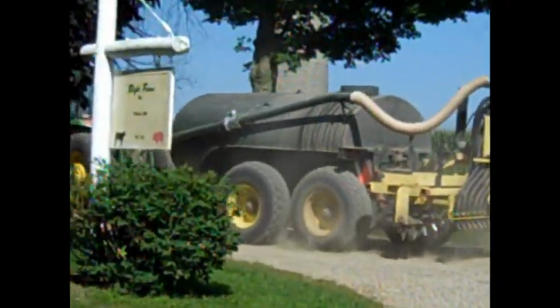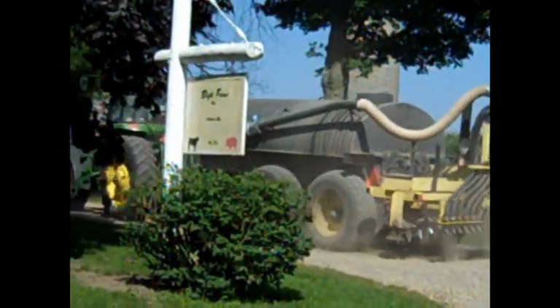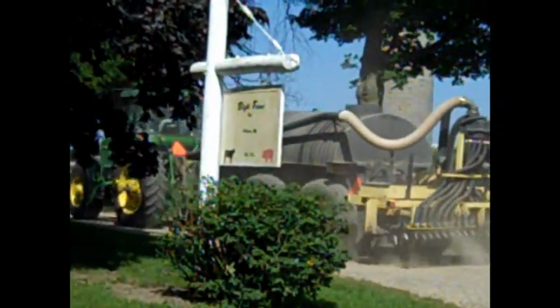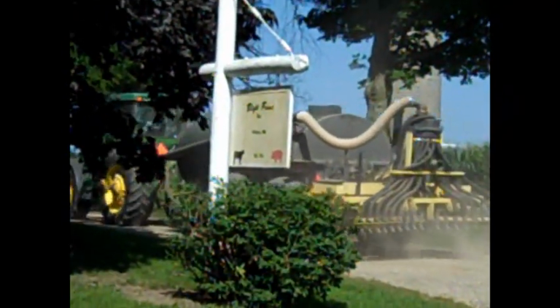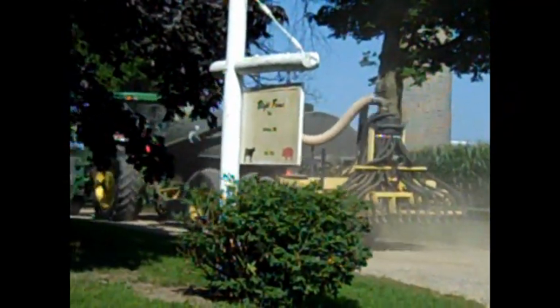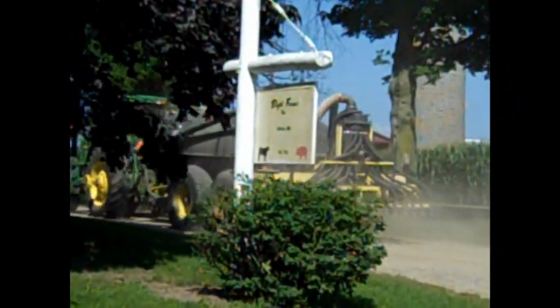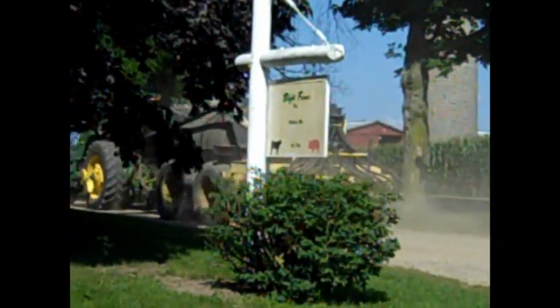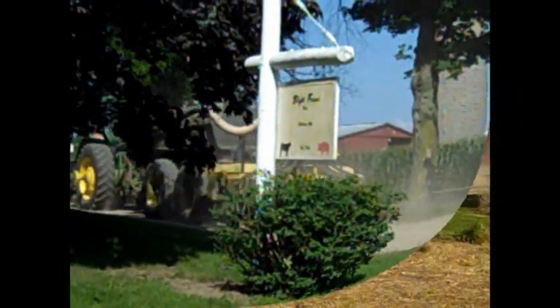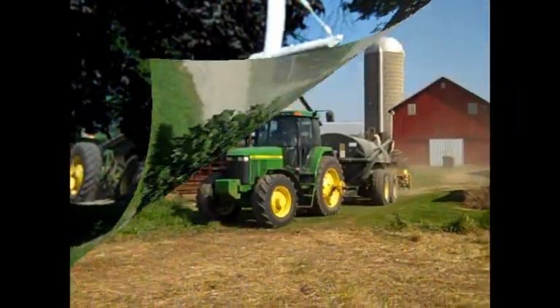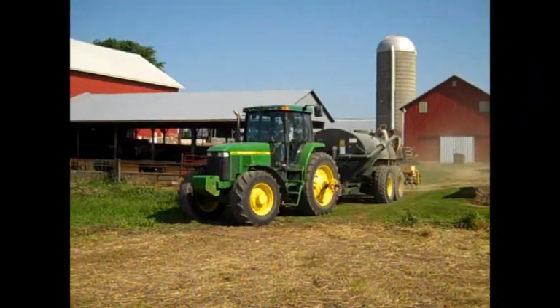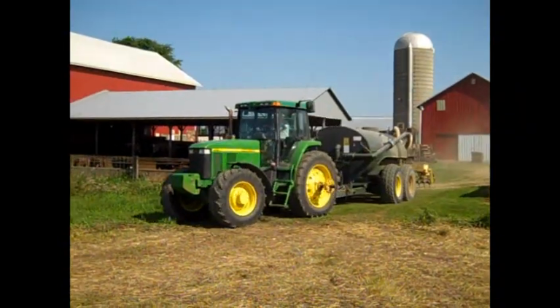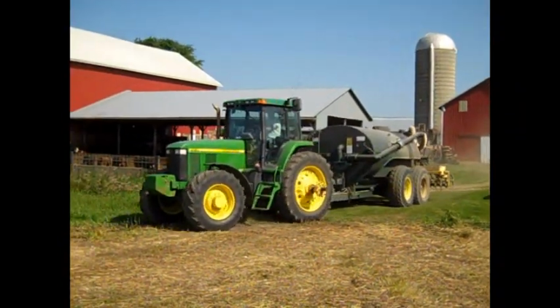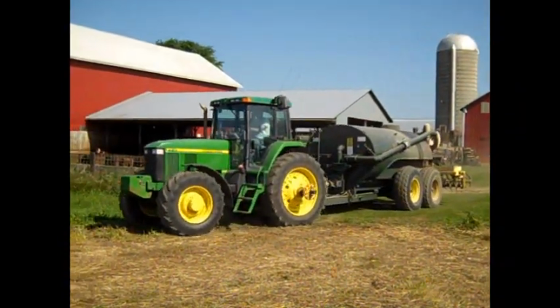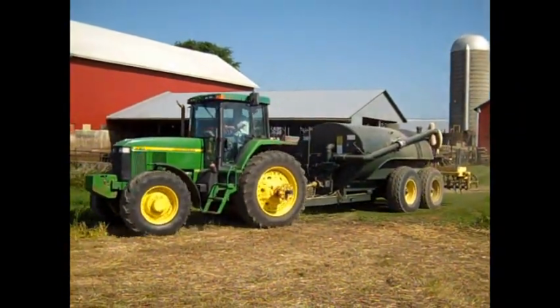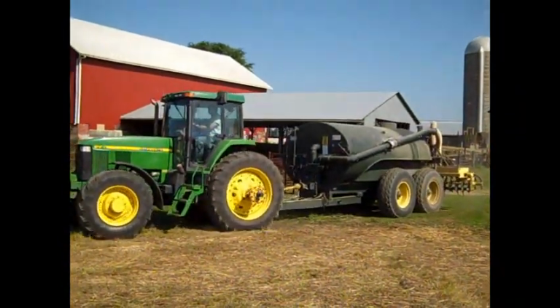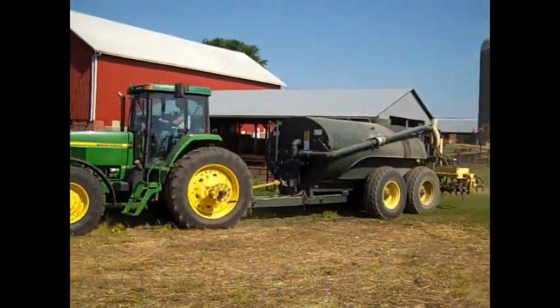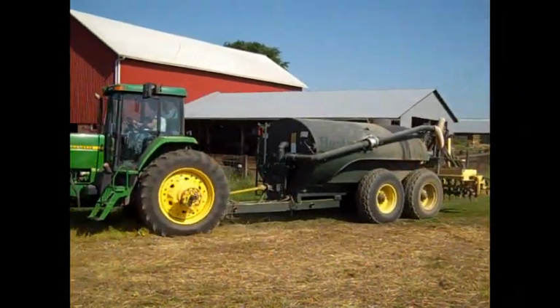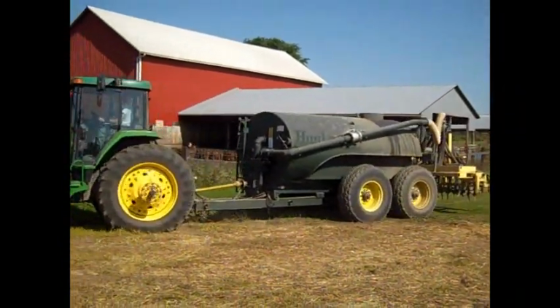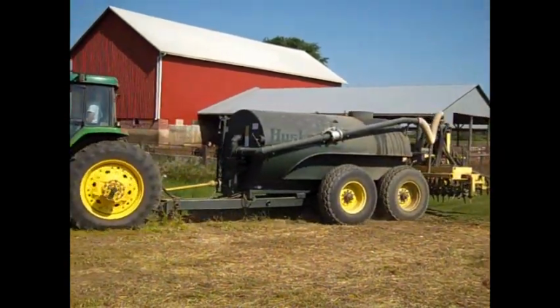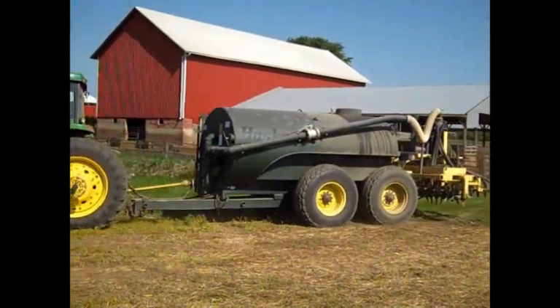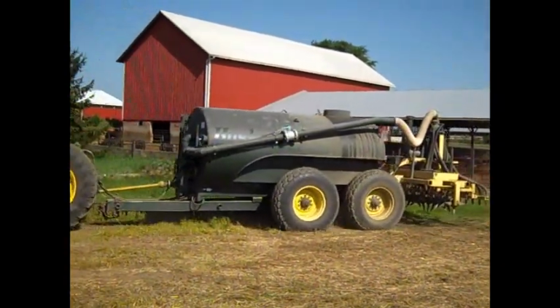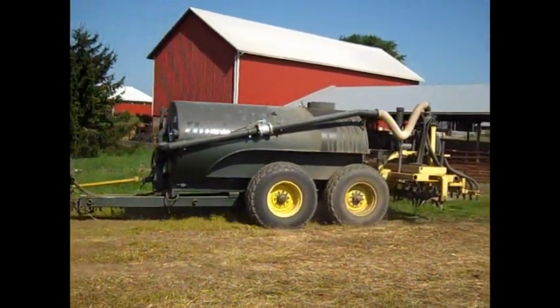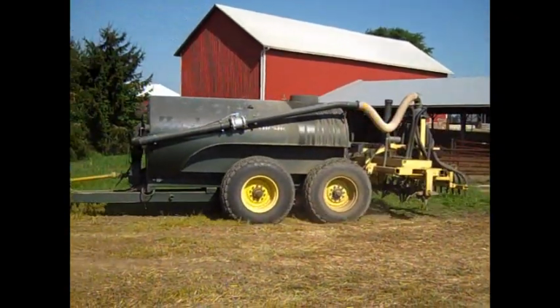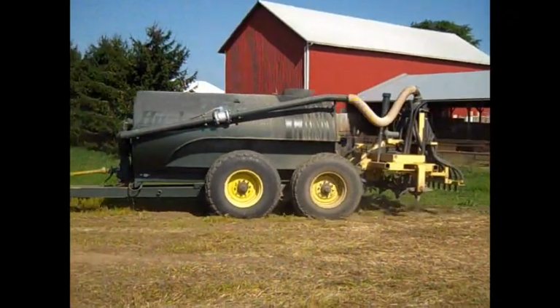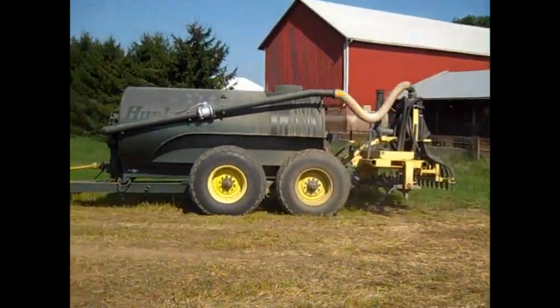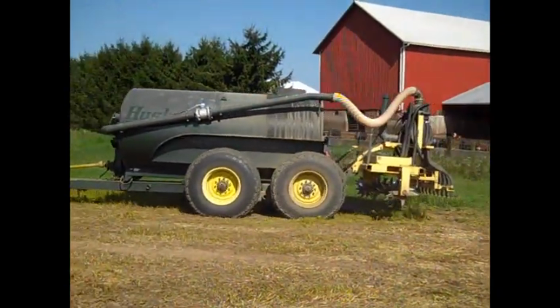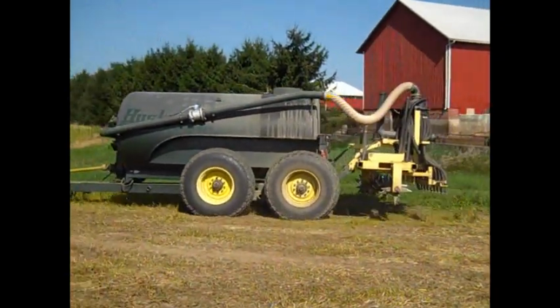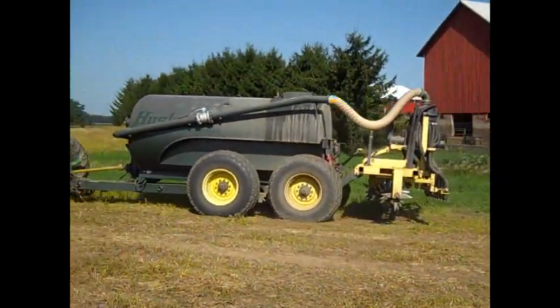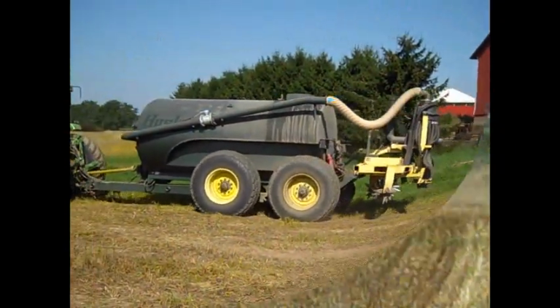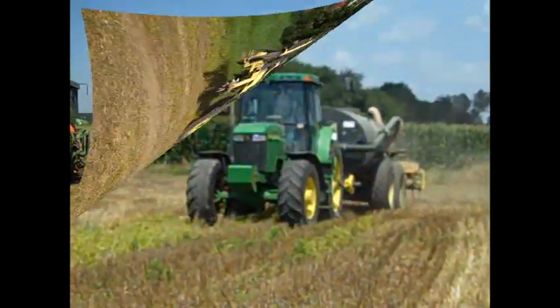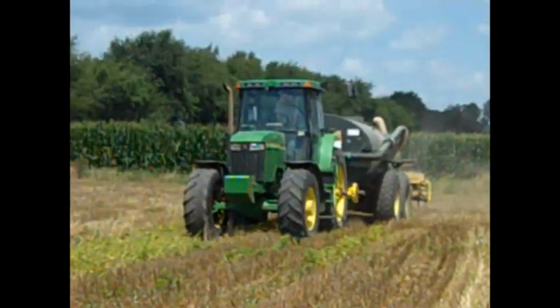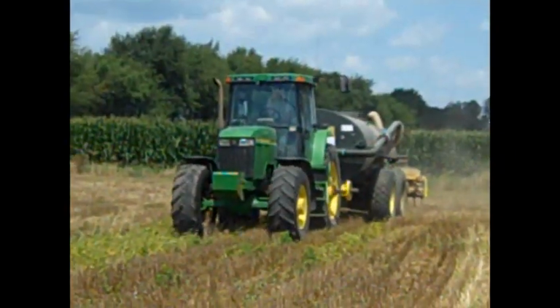The real advantage of this seeding operation is that it's resource efficient. We accomplish three operations in one: we loosen the soil, we apply manure, and we plant a cover crop seed in one efficient operation.